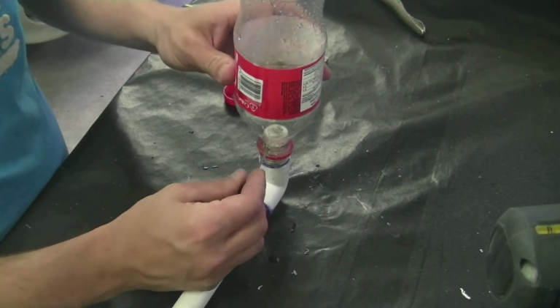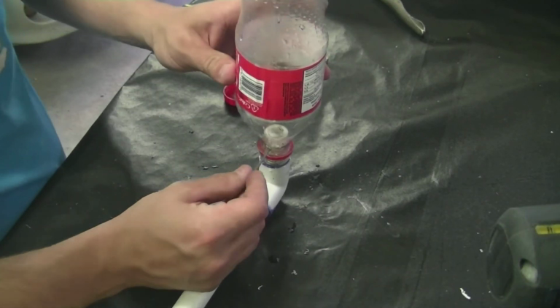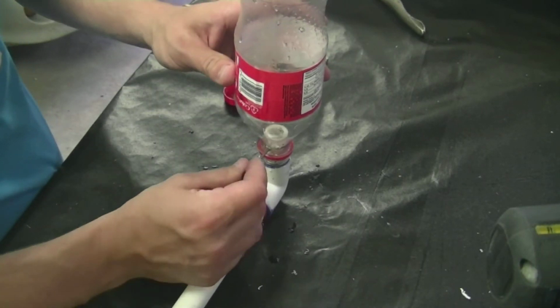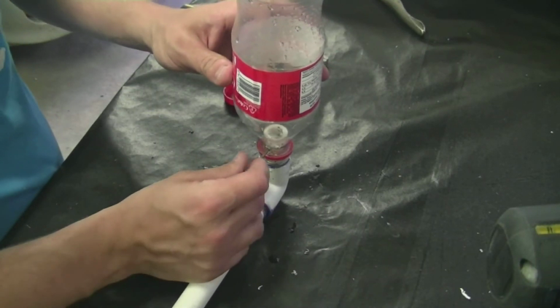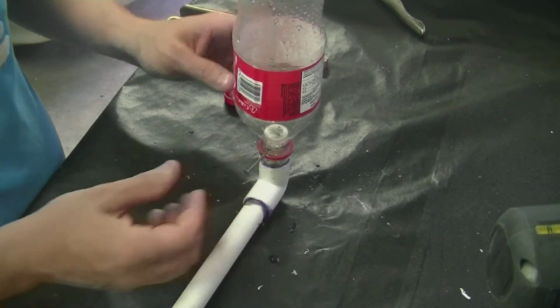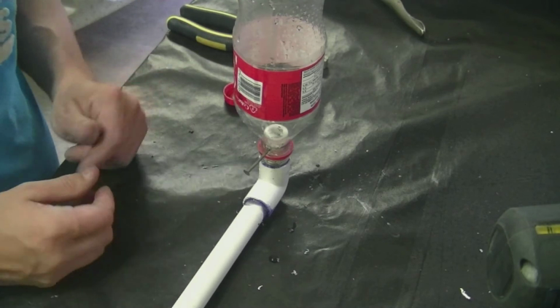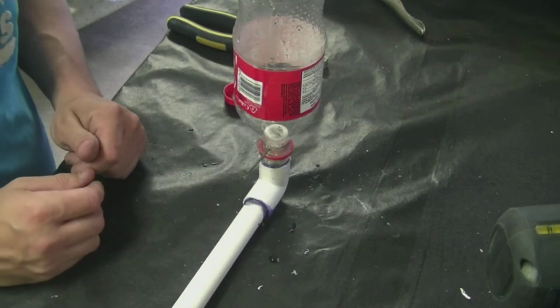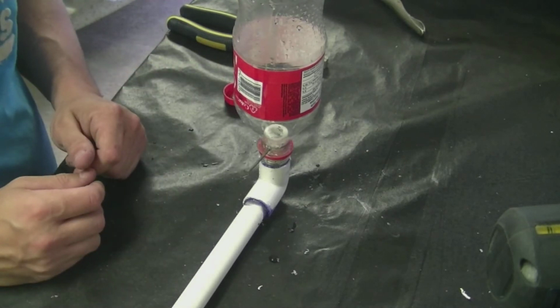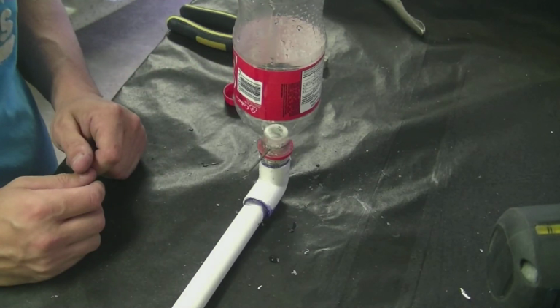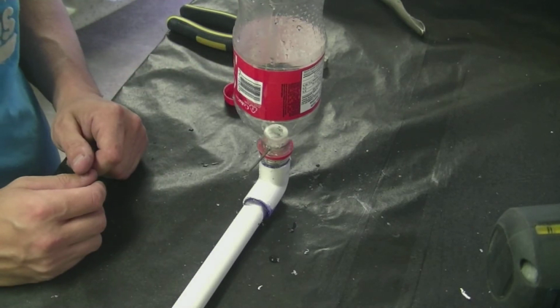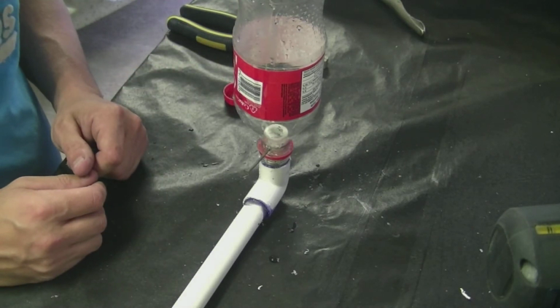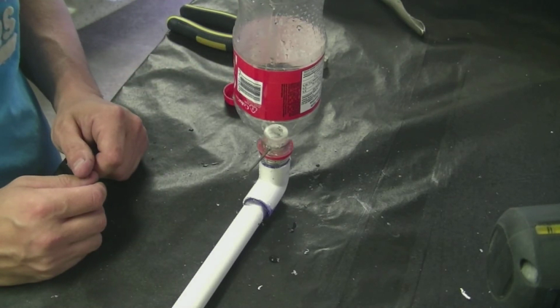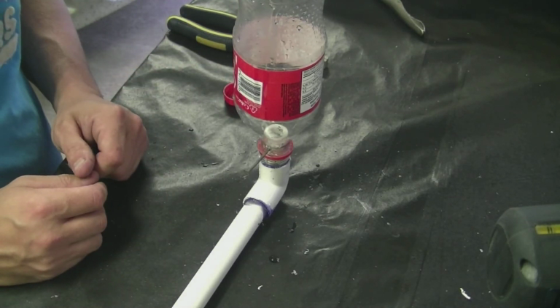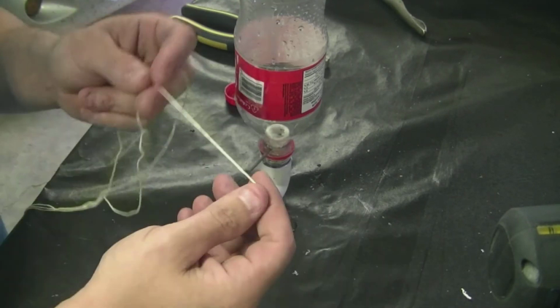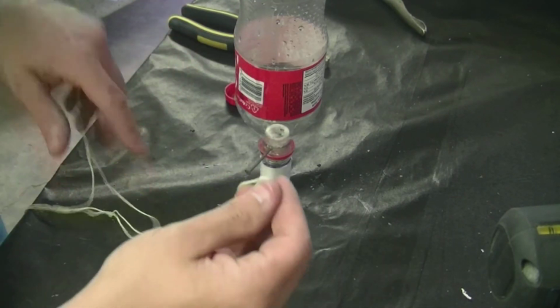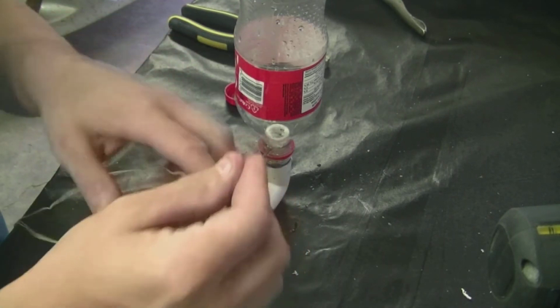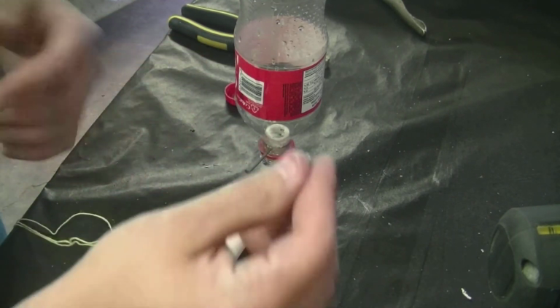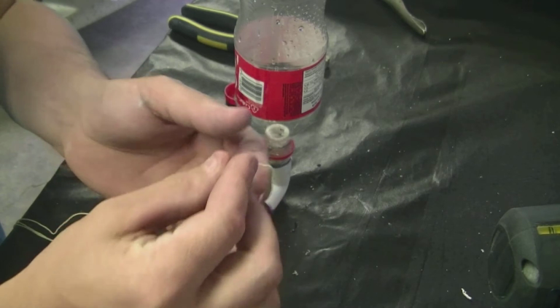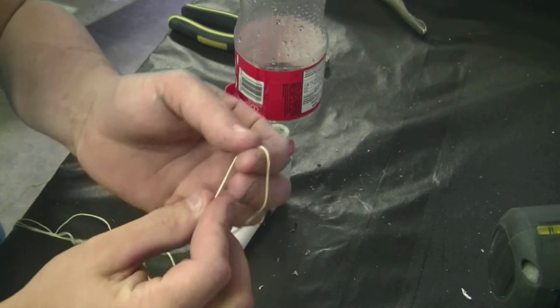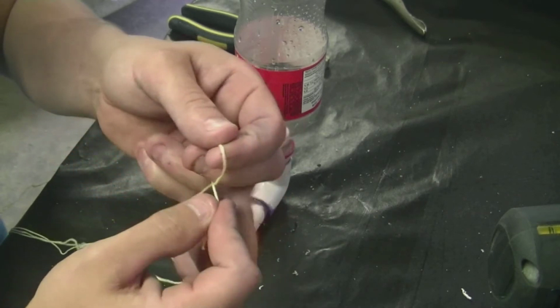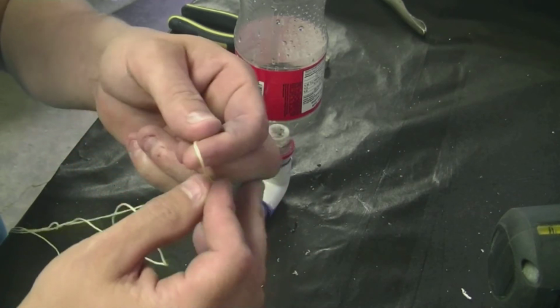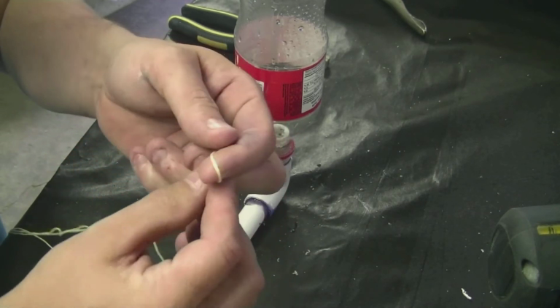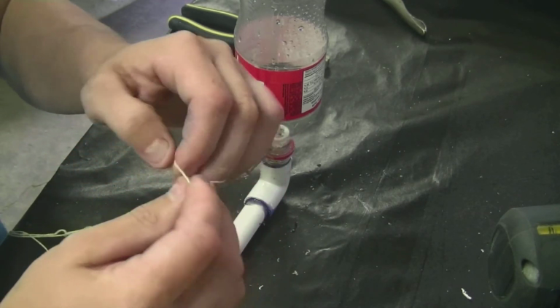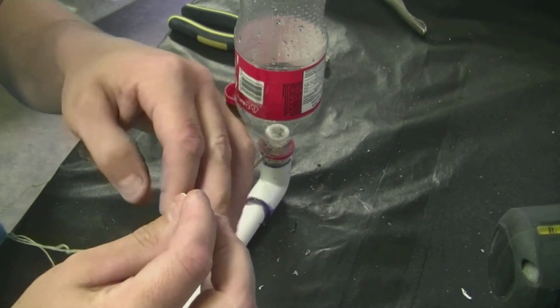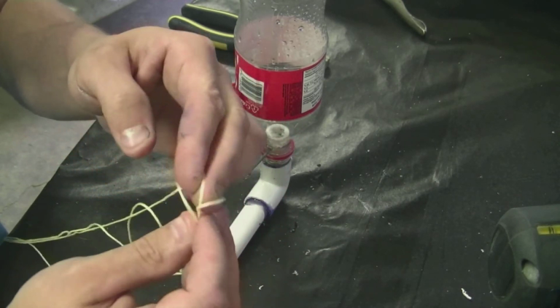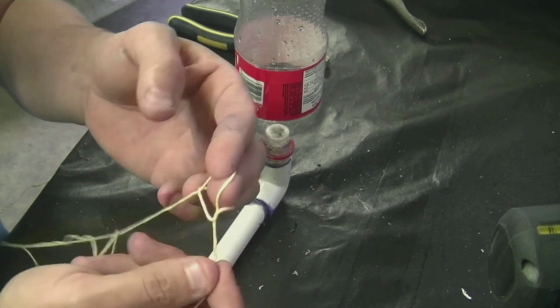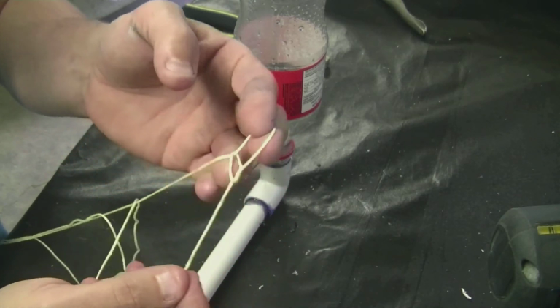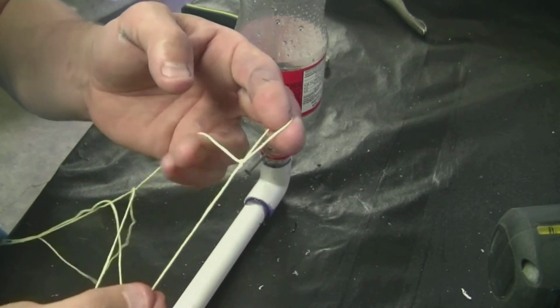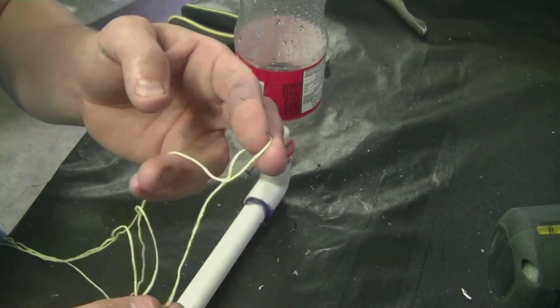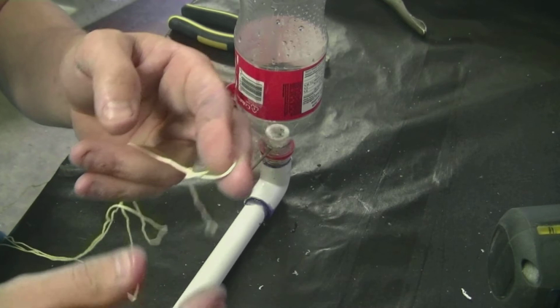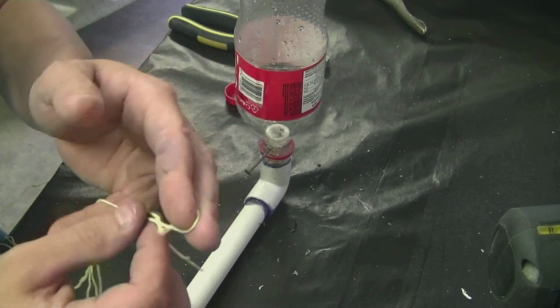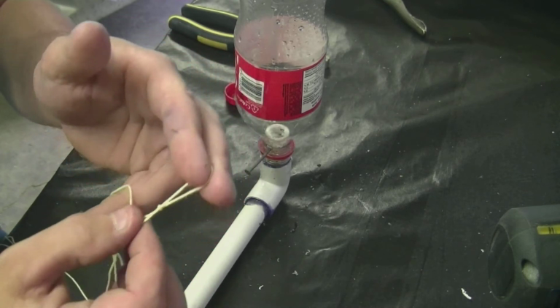And there you go — we got a hole. Our nail is now going to hold the bottle when we put pressure in there. You're going to want to tie your nail onto a little piece of string so that you can pull it out from a safe distance.